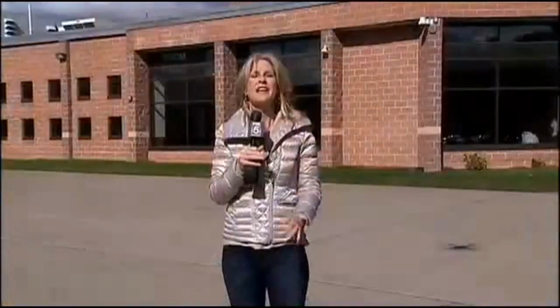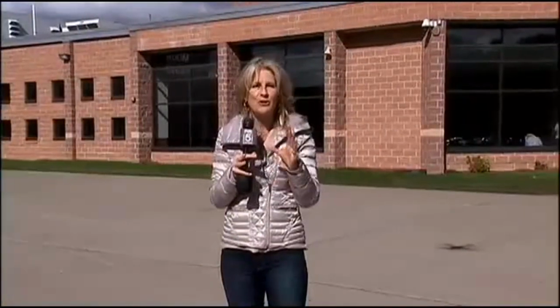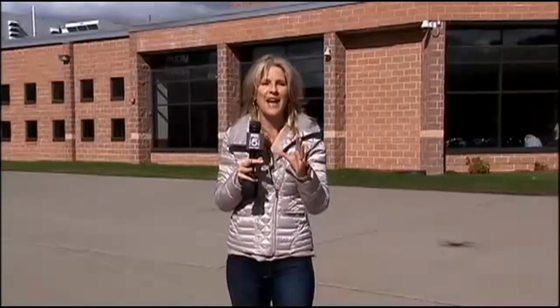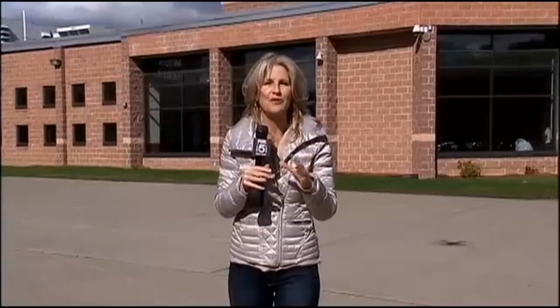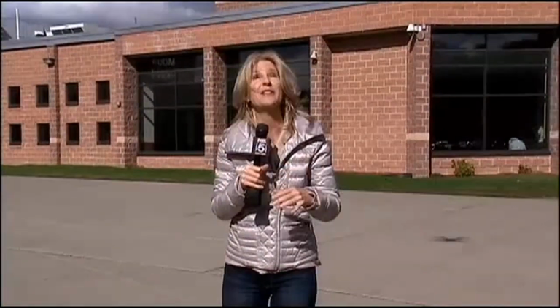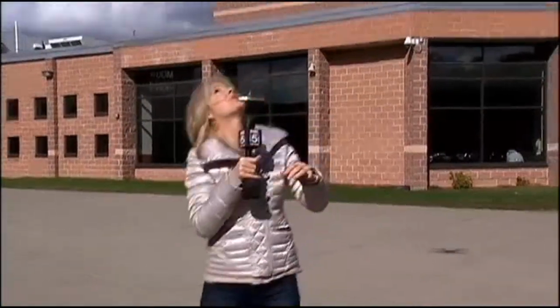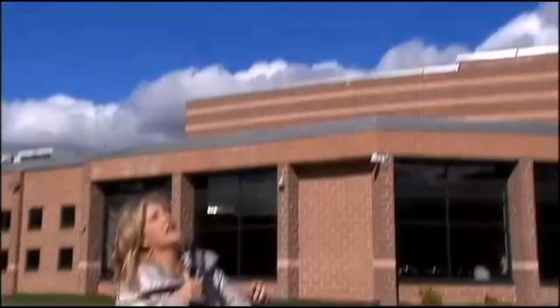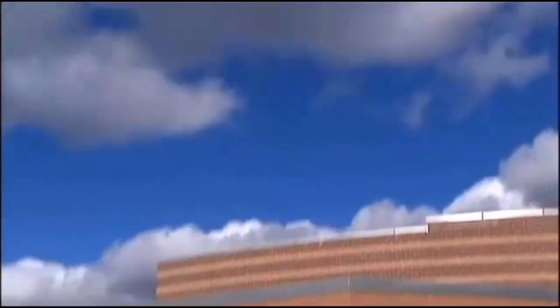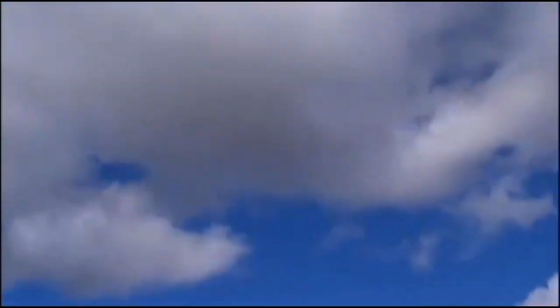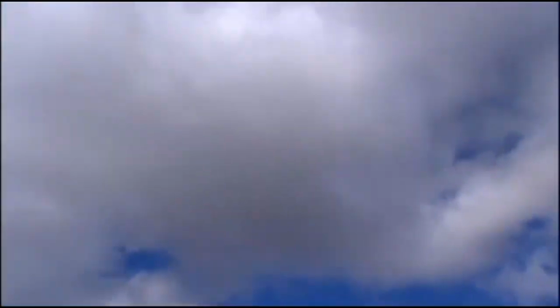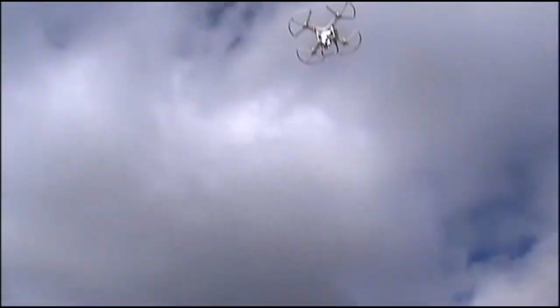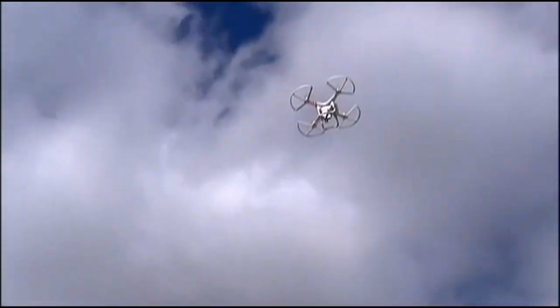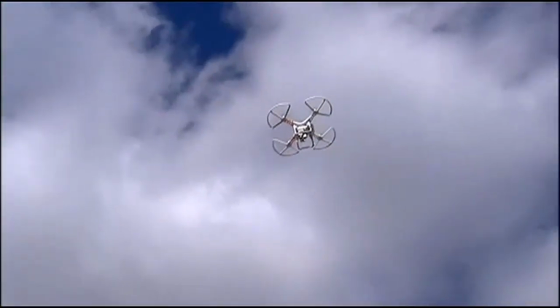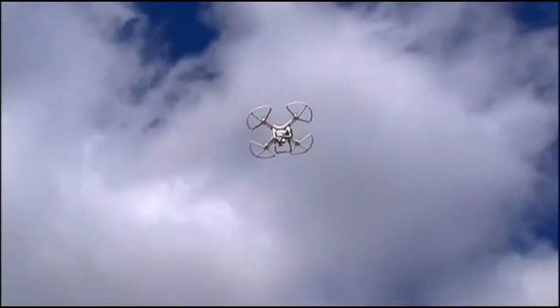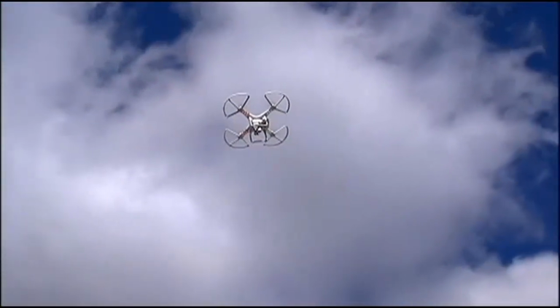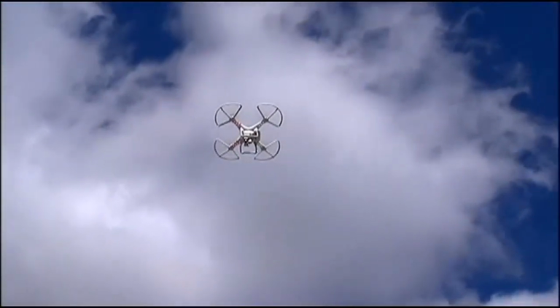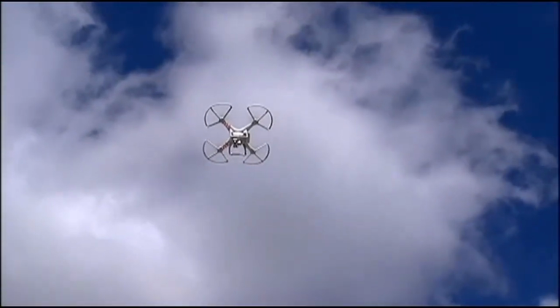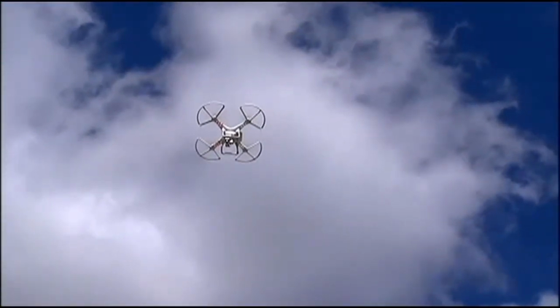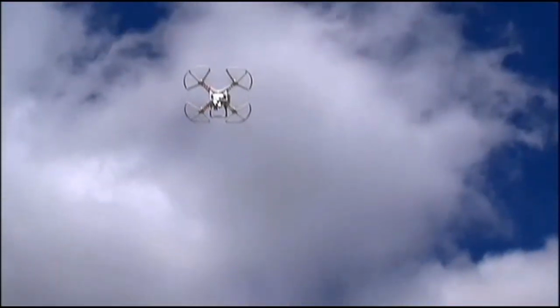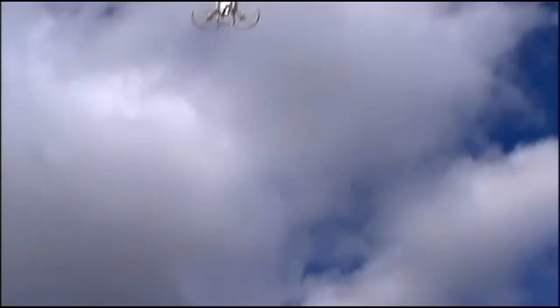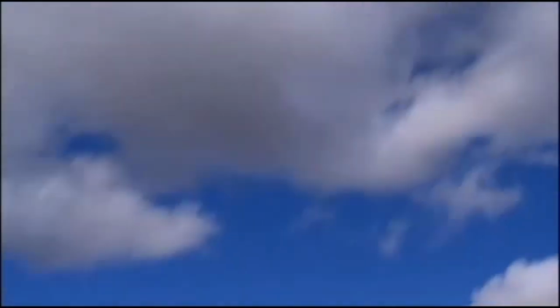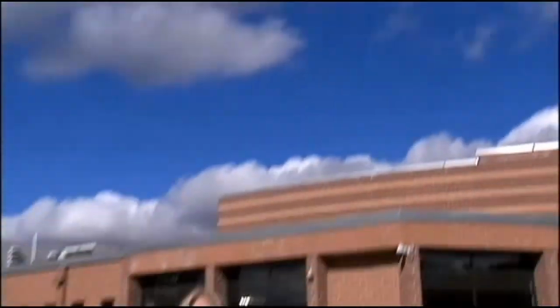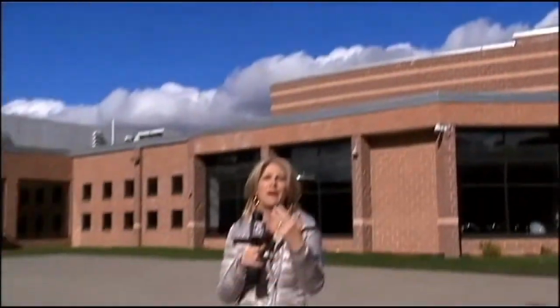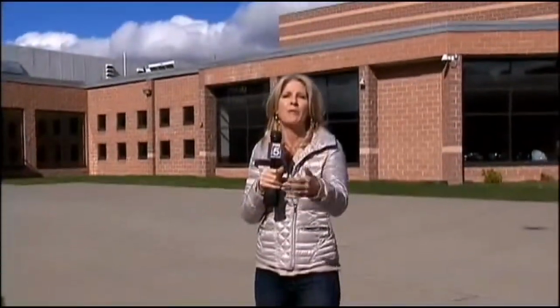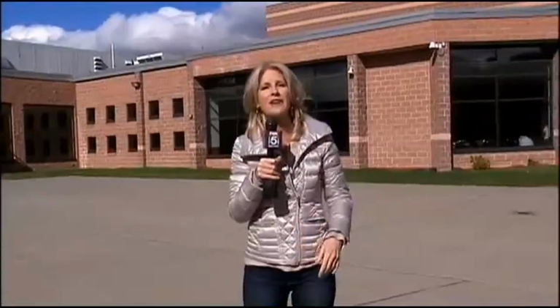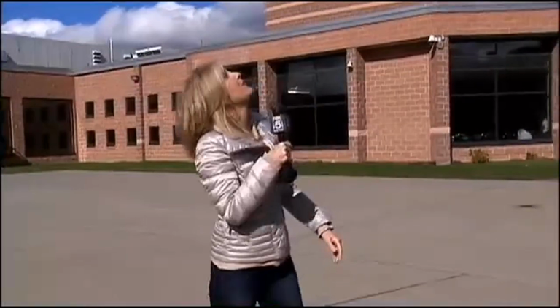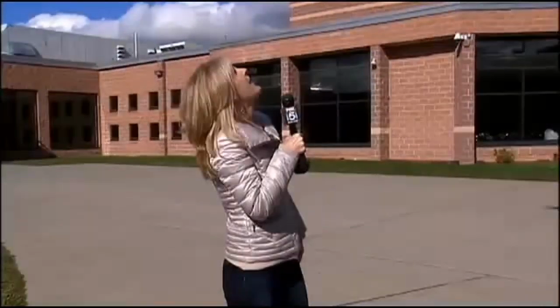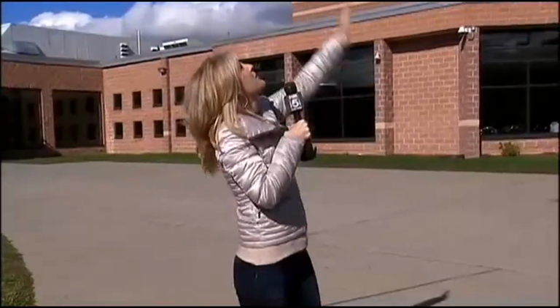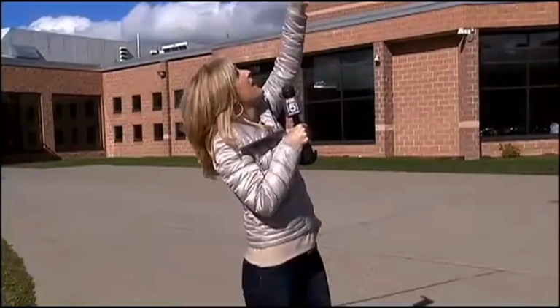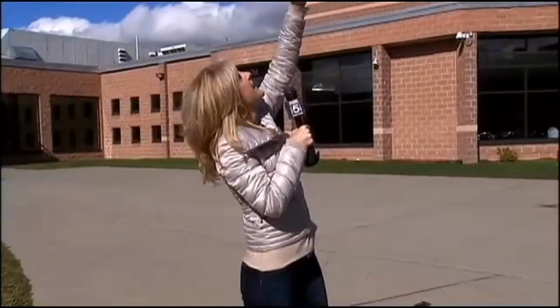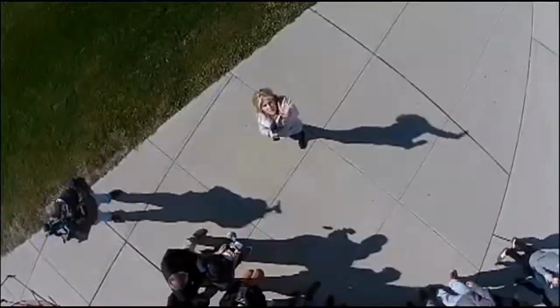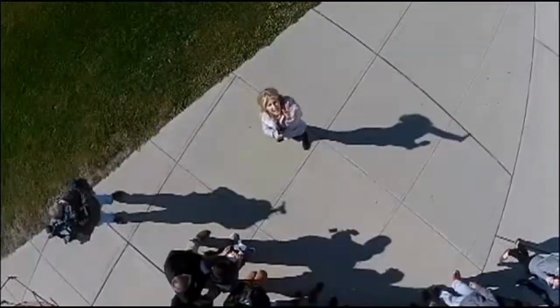To show you exactly what this drone can do, it's flying above my head right now at about 20 to 25 feet. The camera underneath it is recording what I'm doing and what my cameraman John is doing right now. I'm going to turn around and wave.